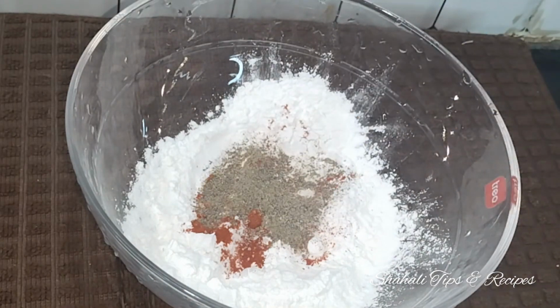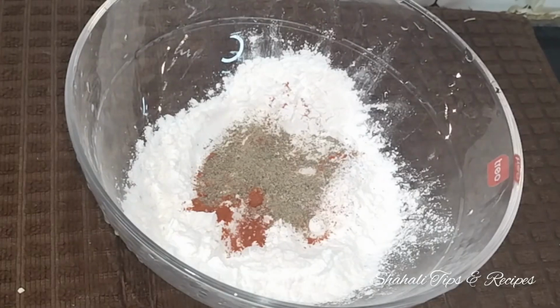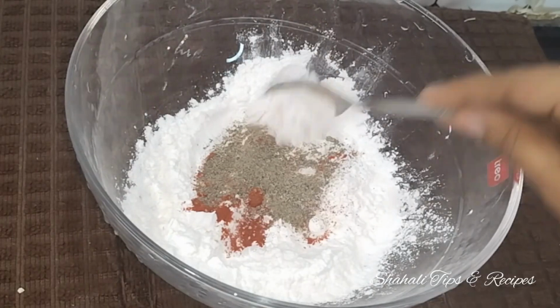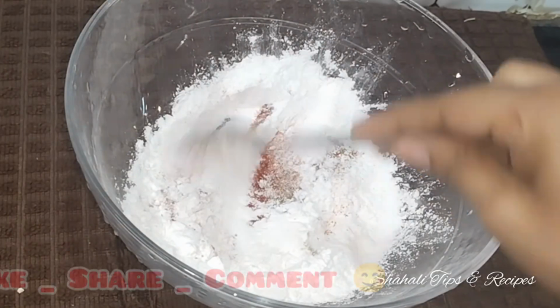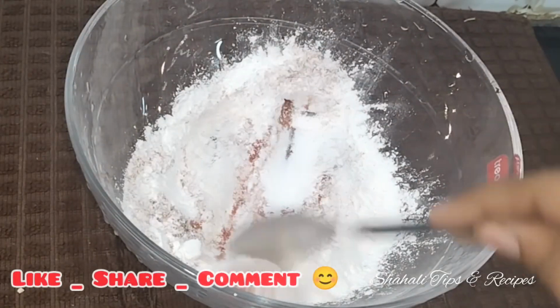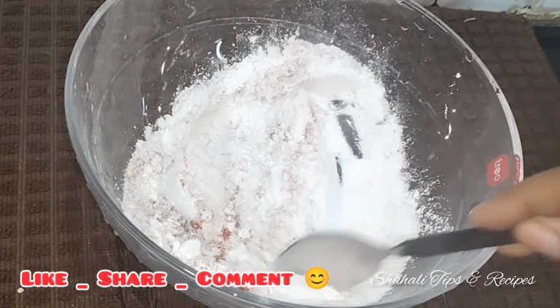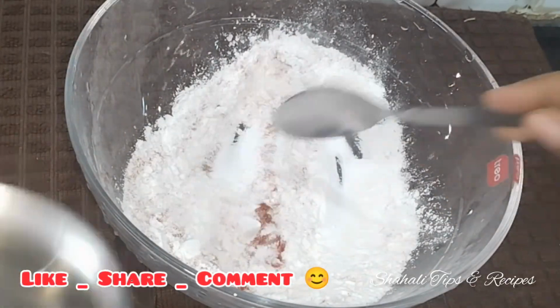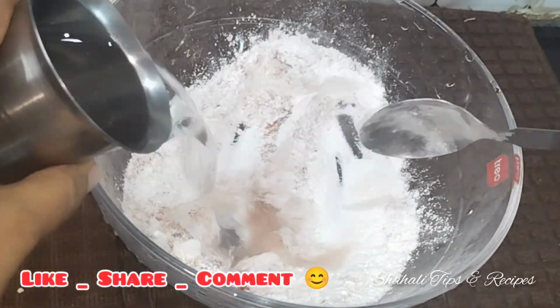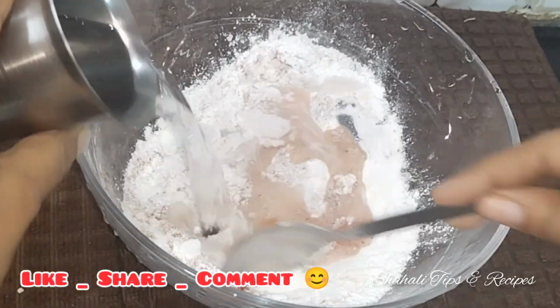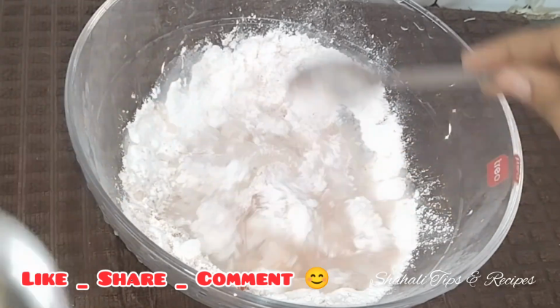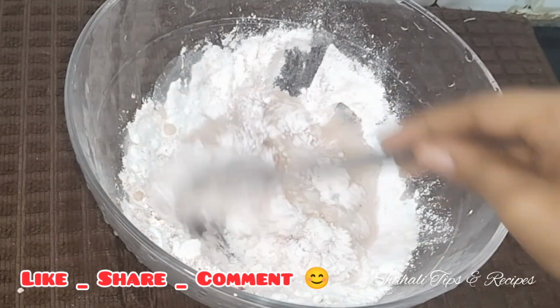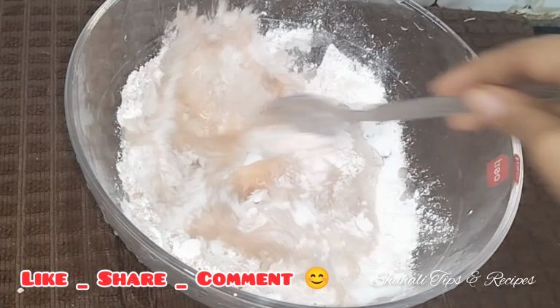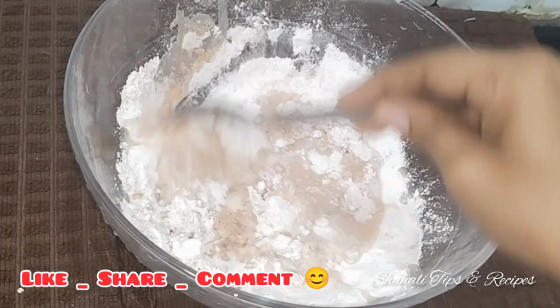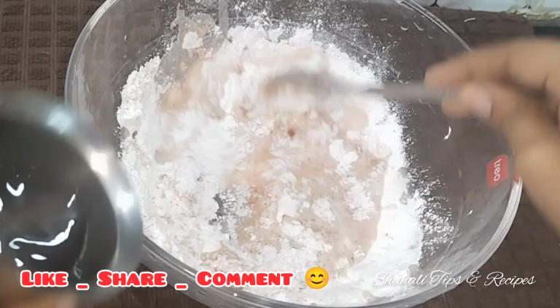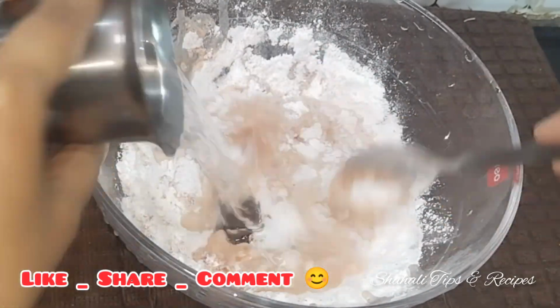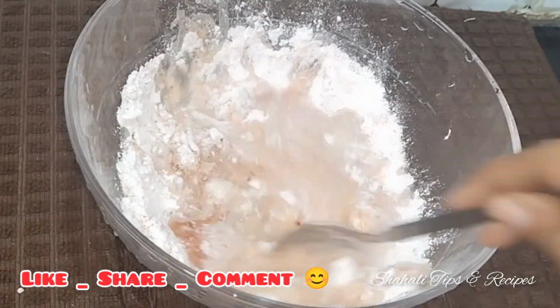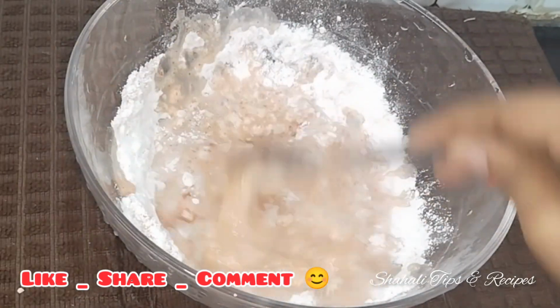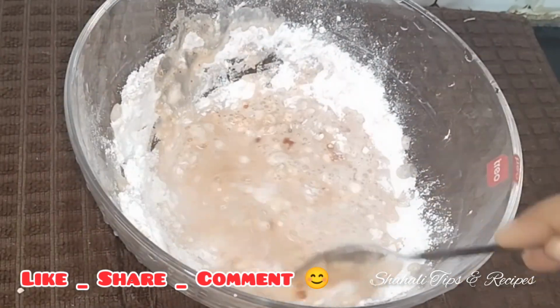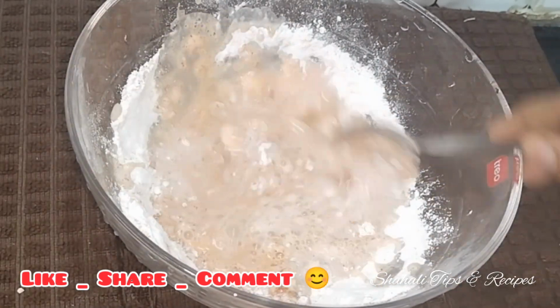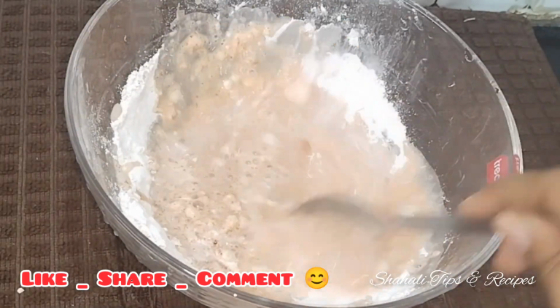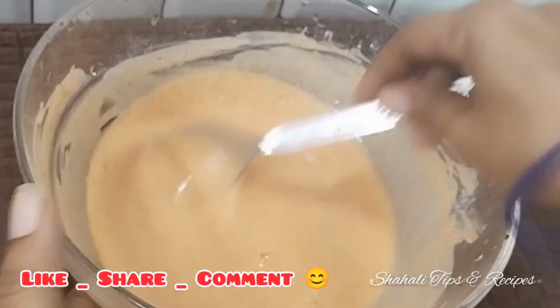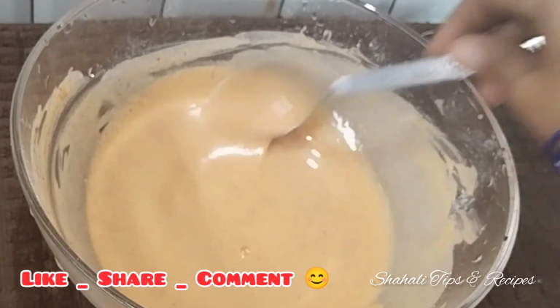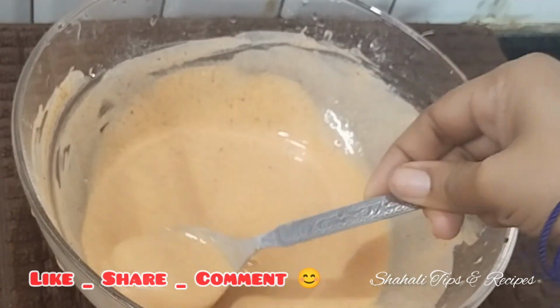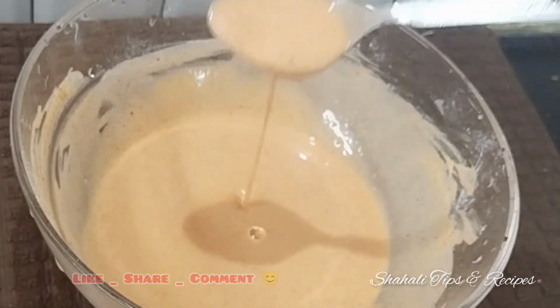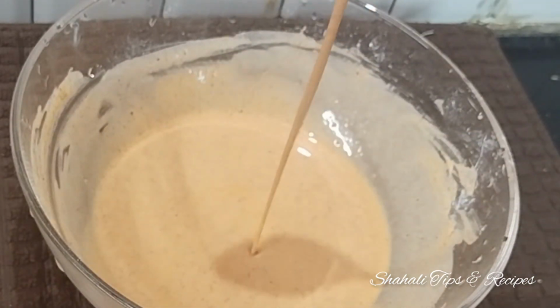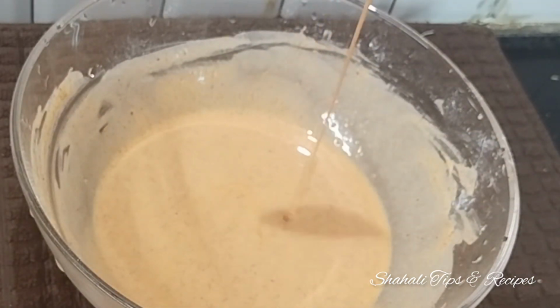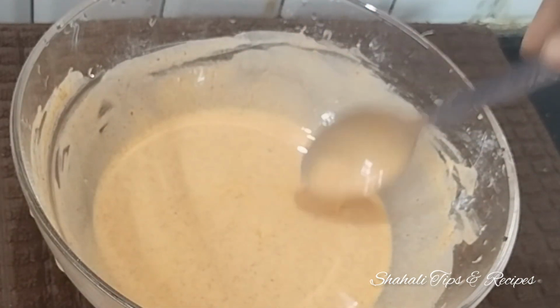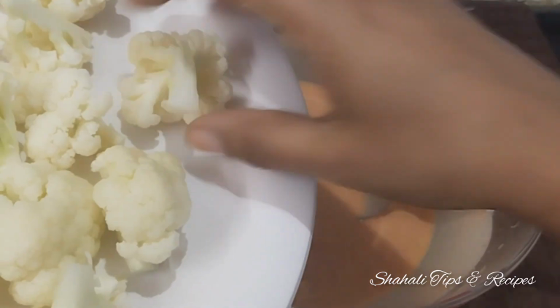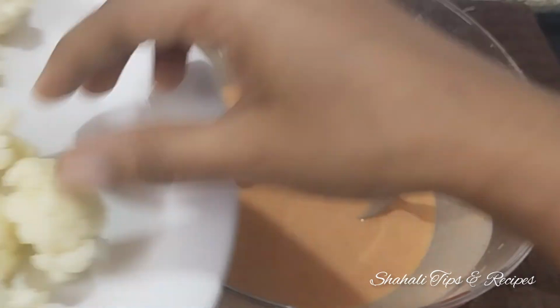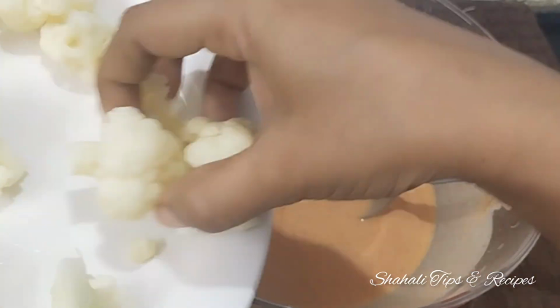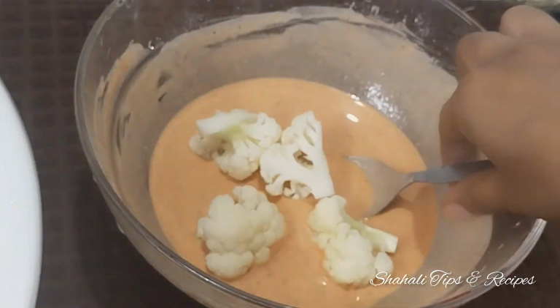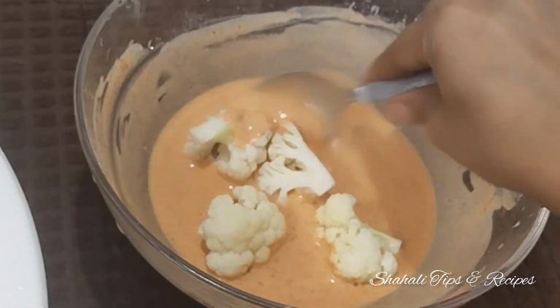We will mix it all together a little bit. Then add the olive oil. We will fry them in the oven.